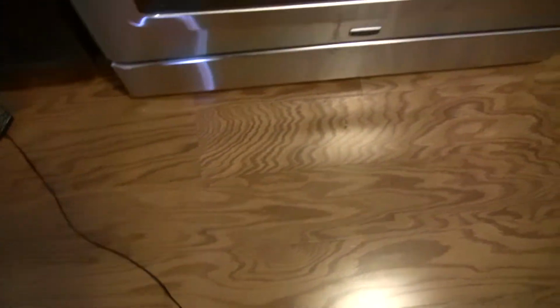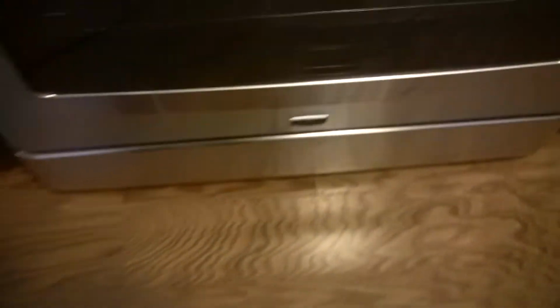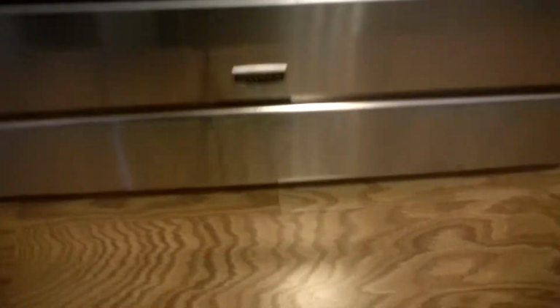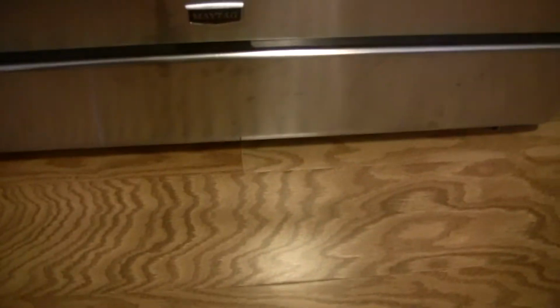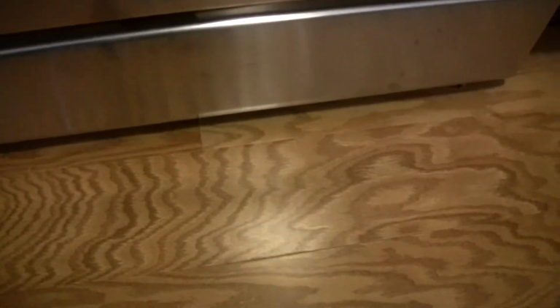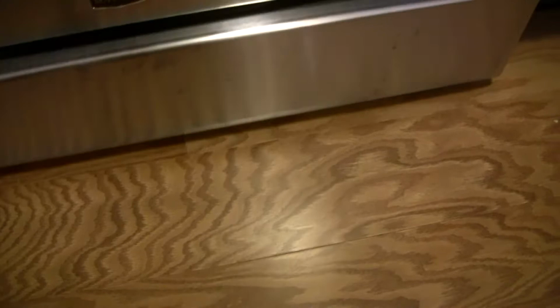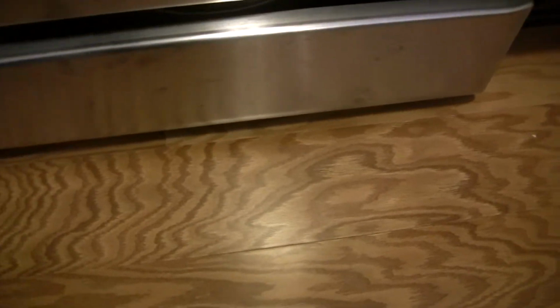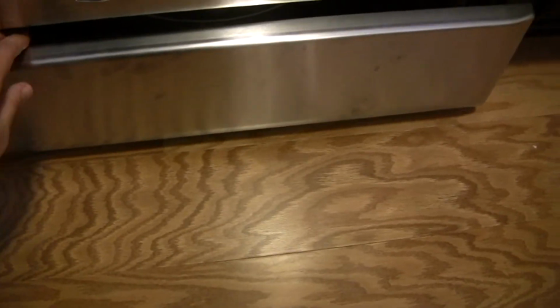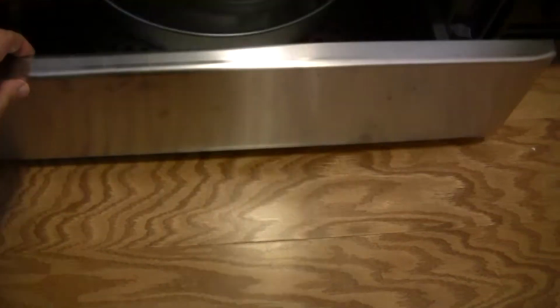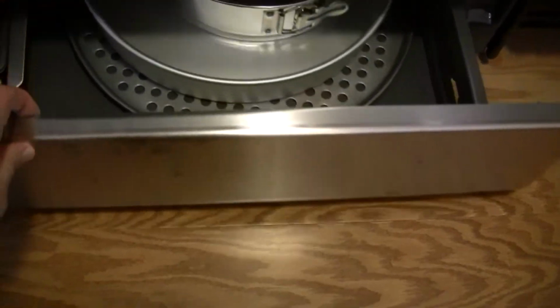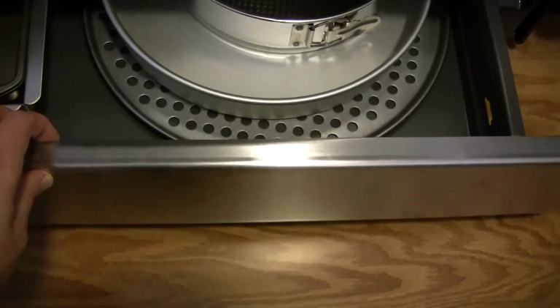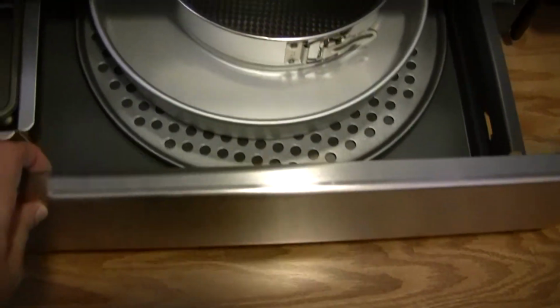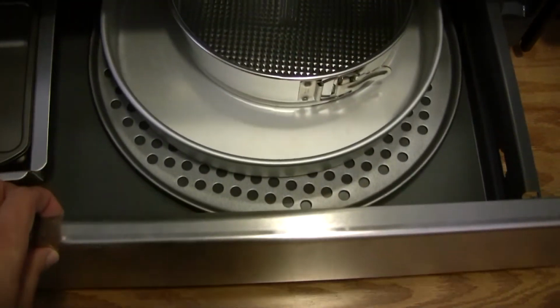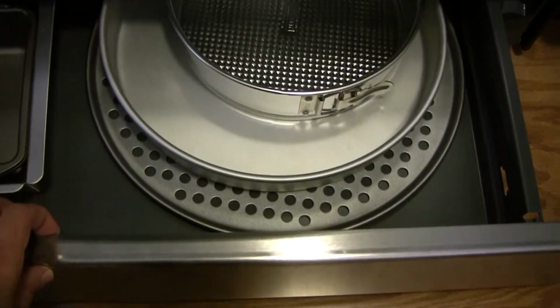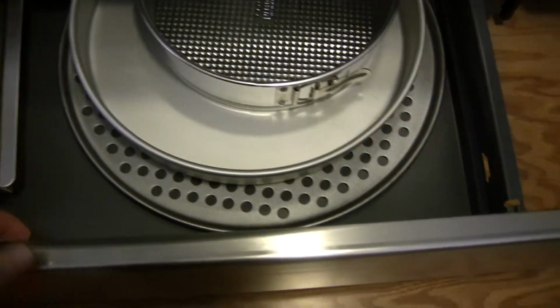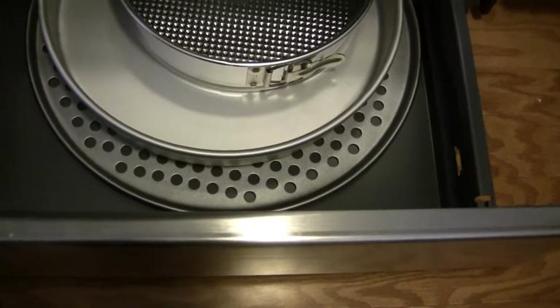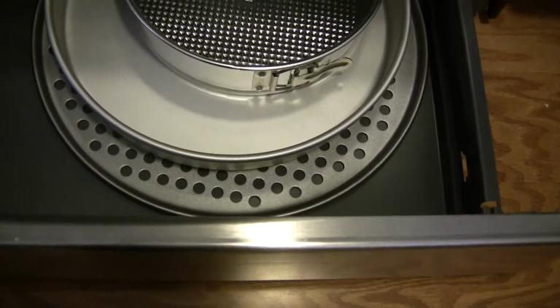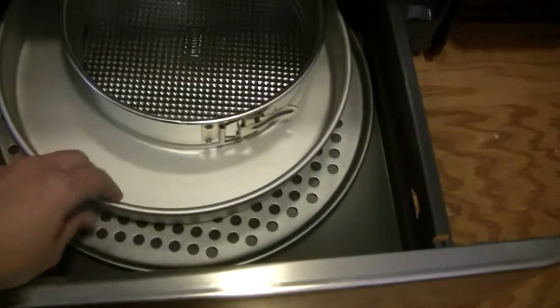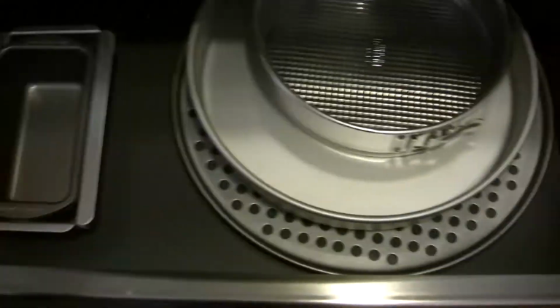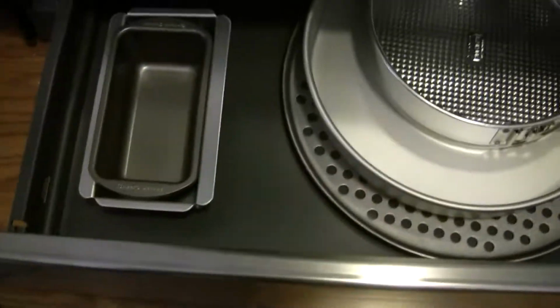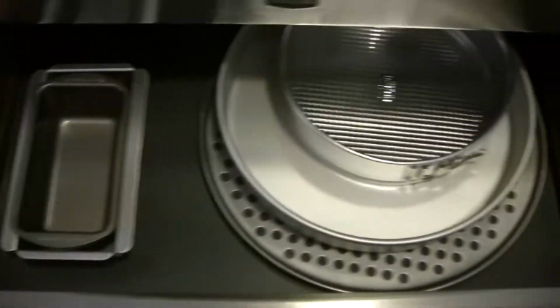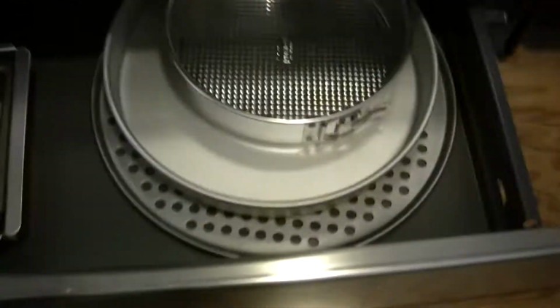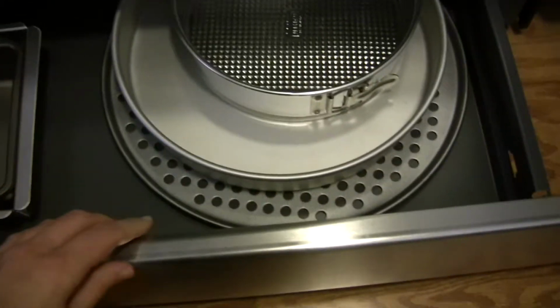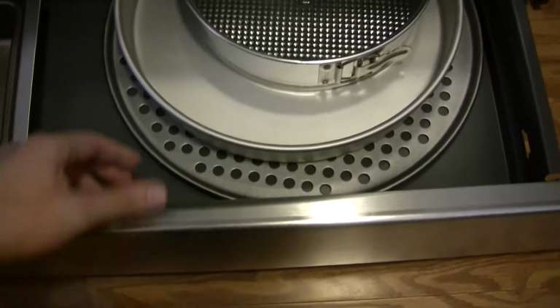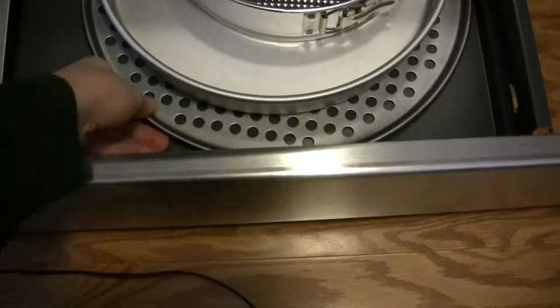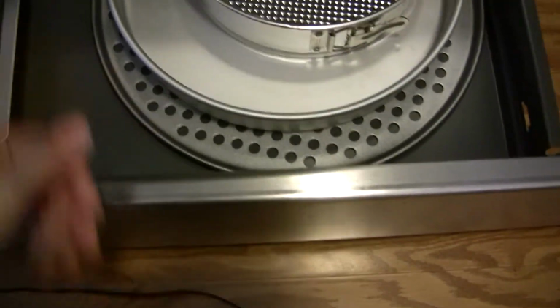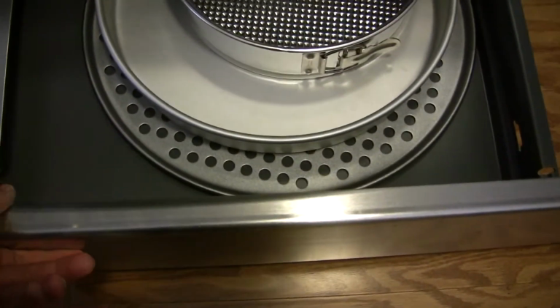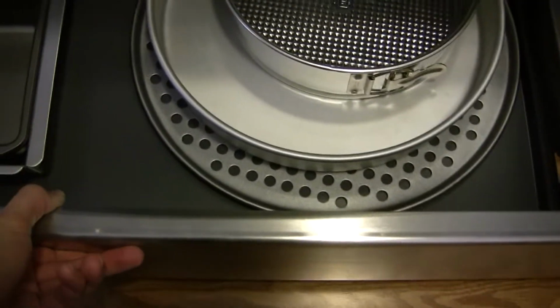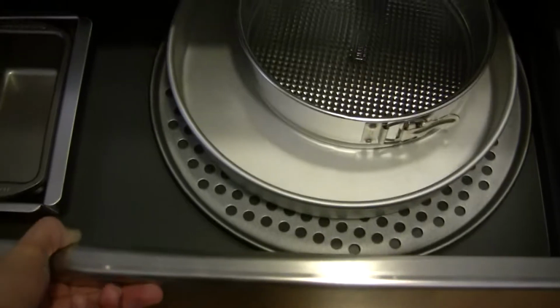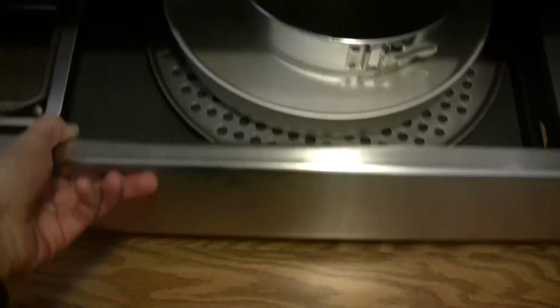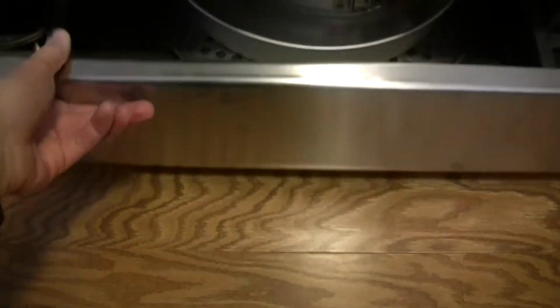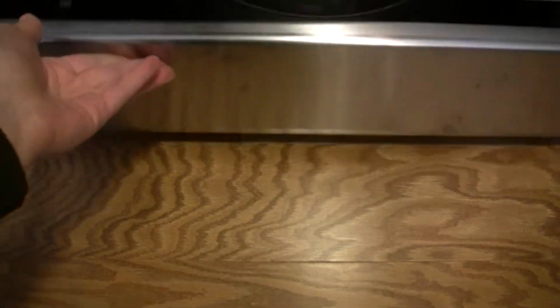I forgot that I had this drawer here — the other day I was like, oh yeah, I have this! I forgot. So we put some pans in there and all of a sudden I had more space.